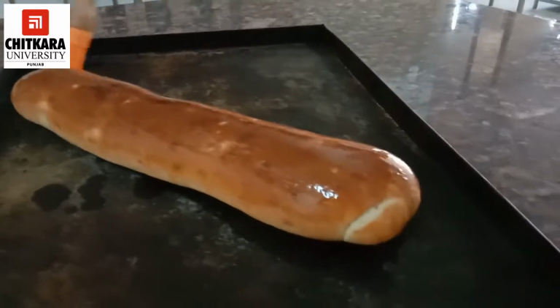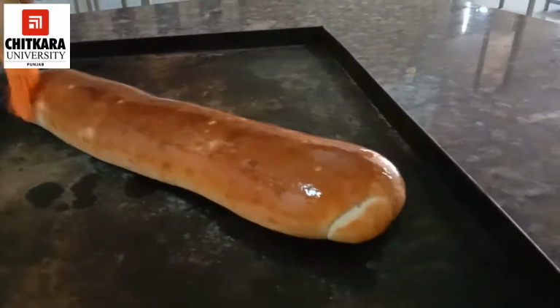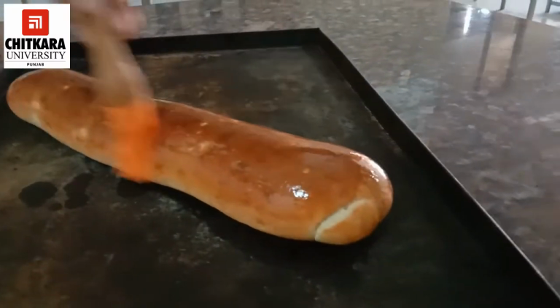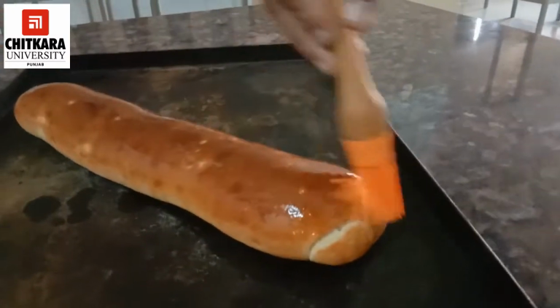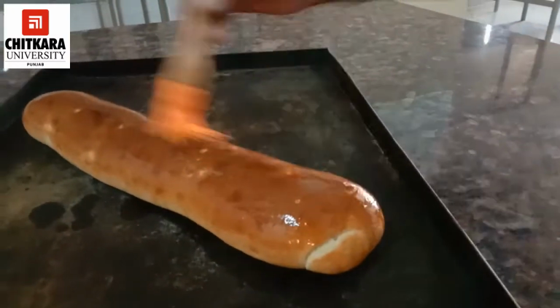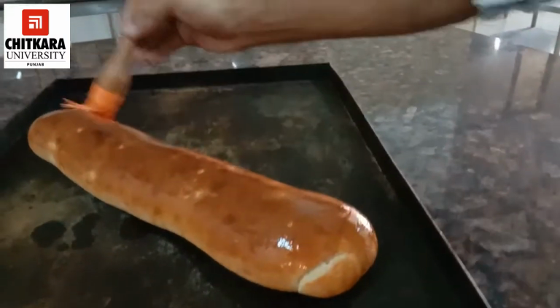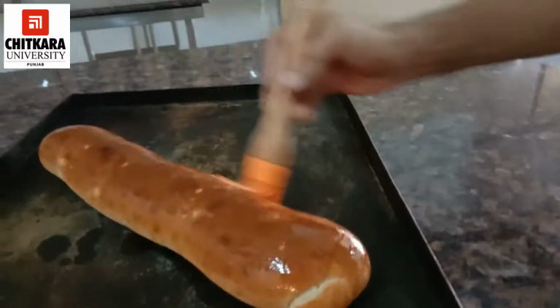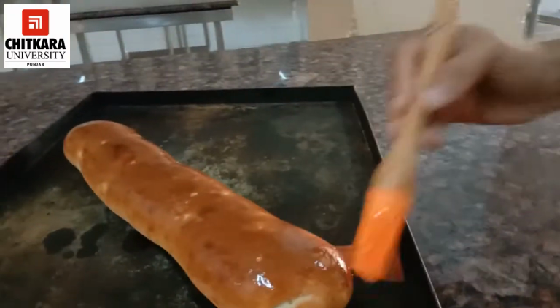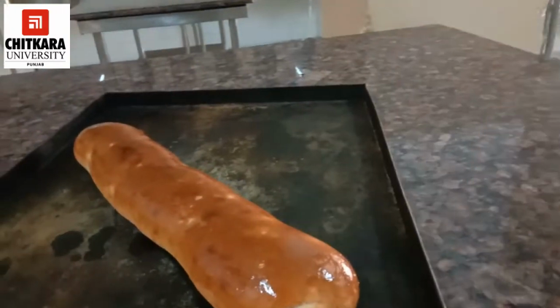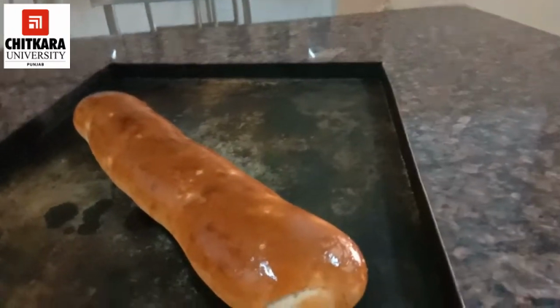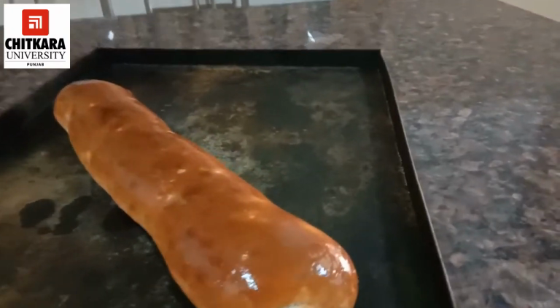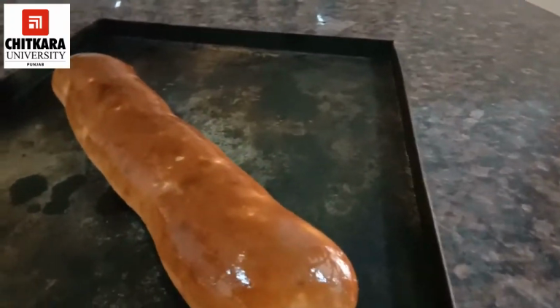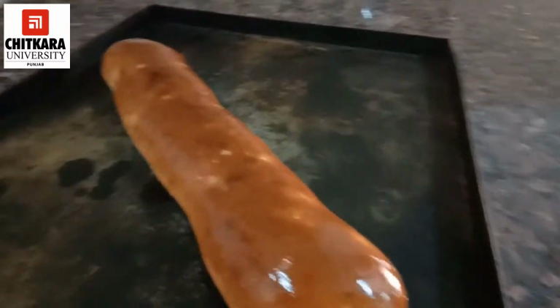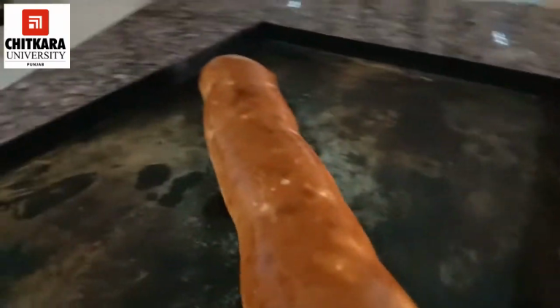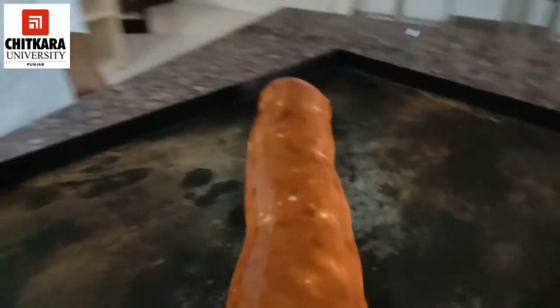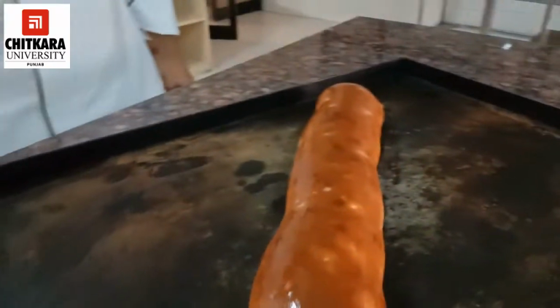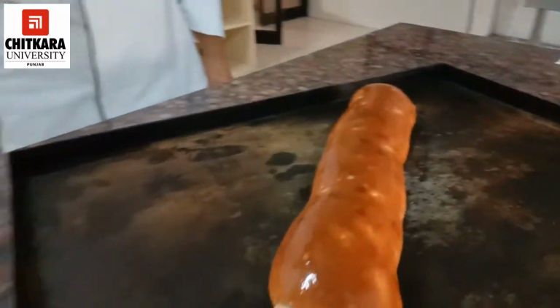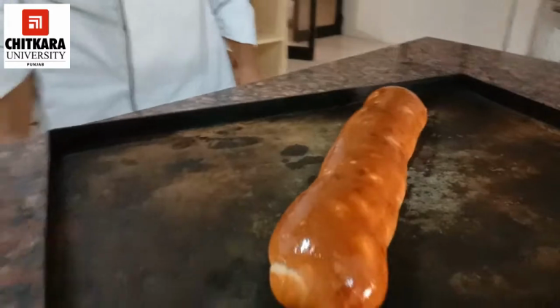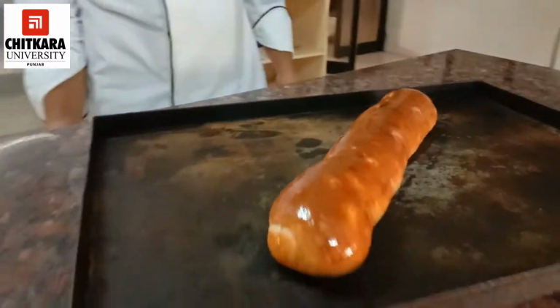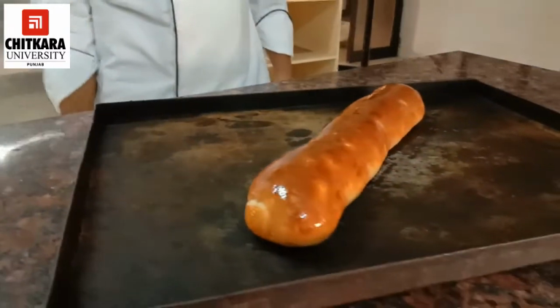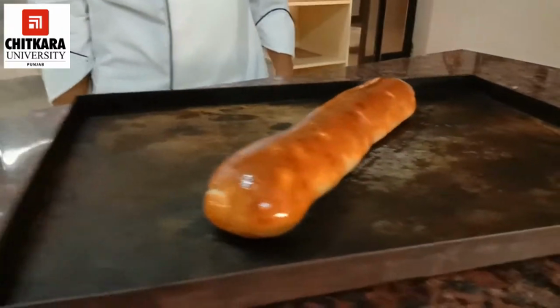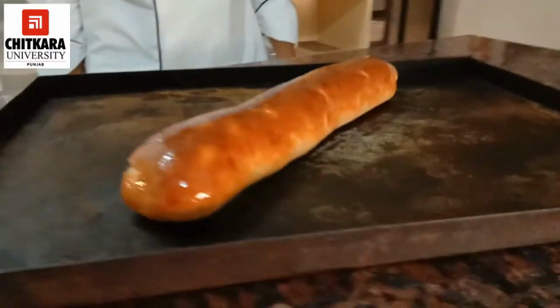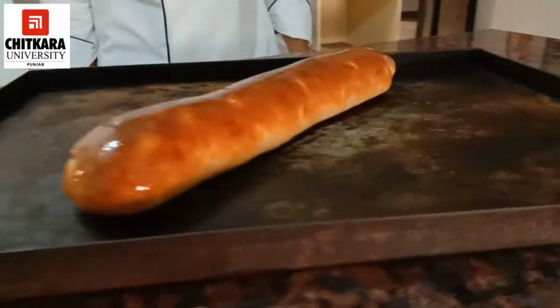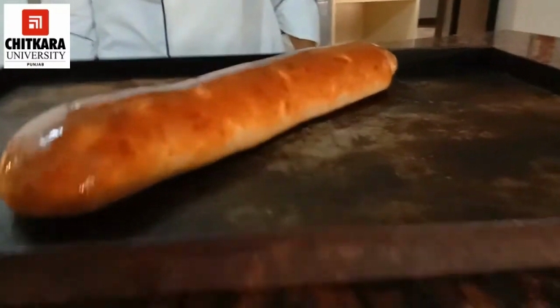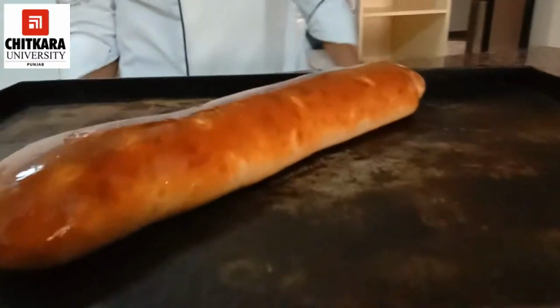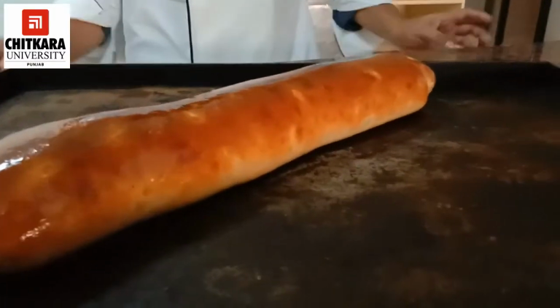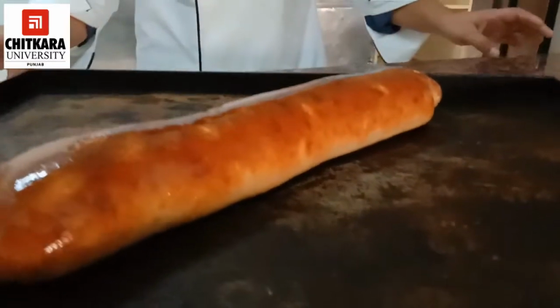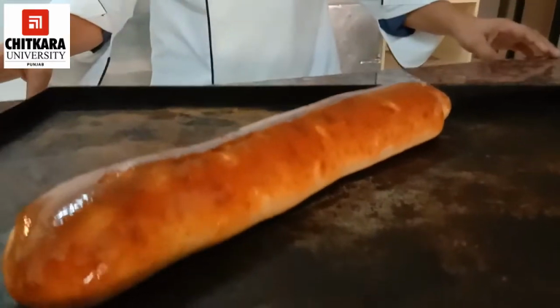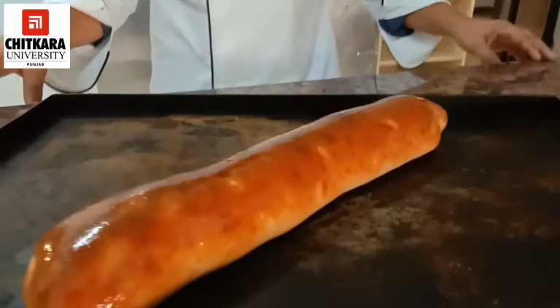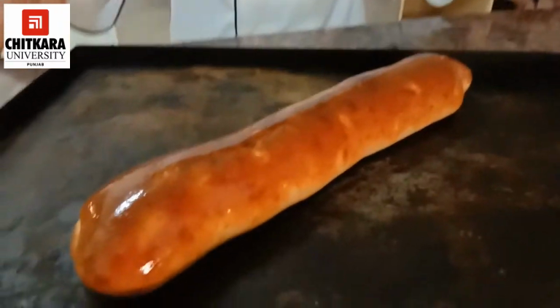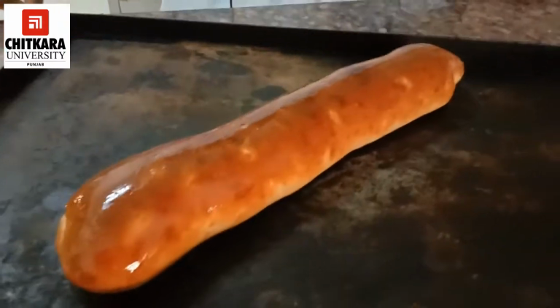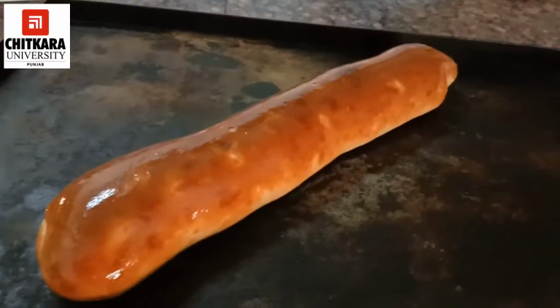We will keep it for some time and after that put it on a cooling rack. Let it cool for some time, and then we will cut it.